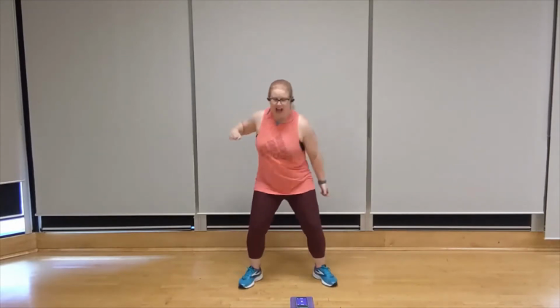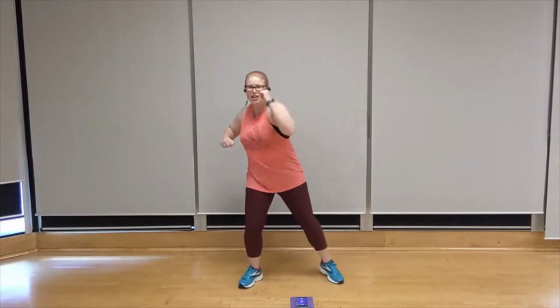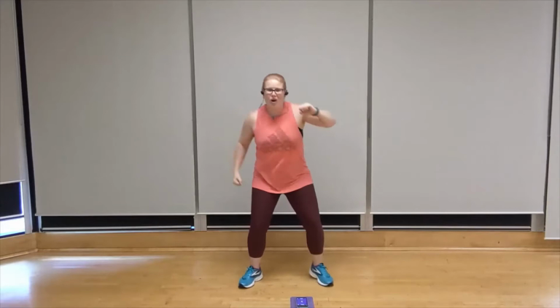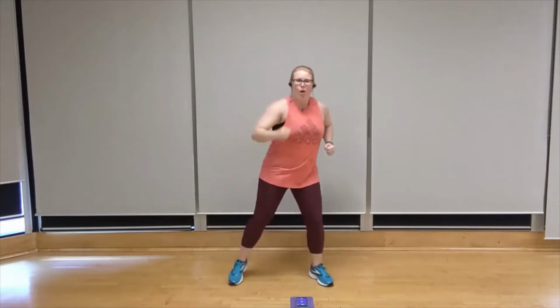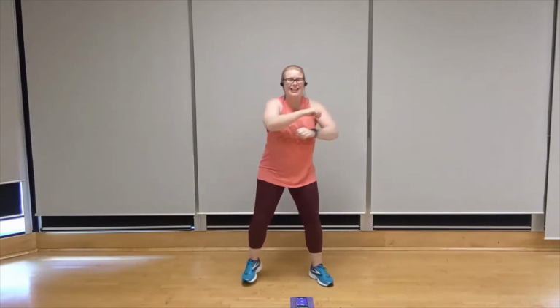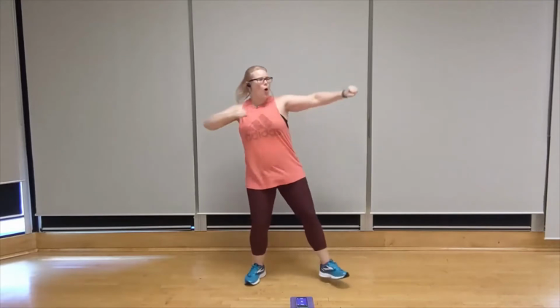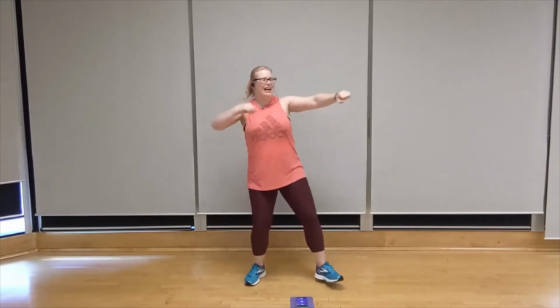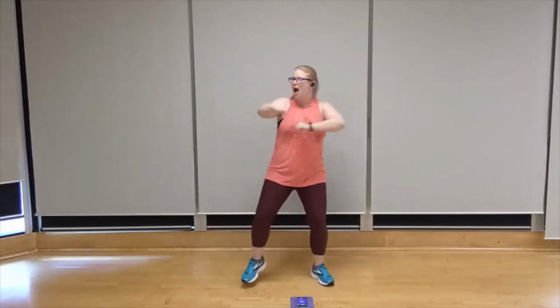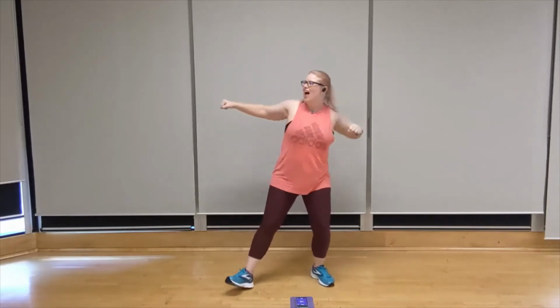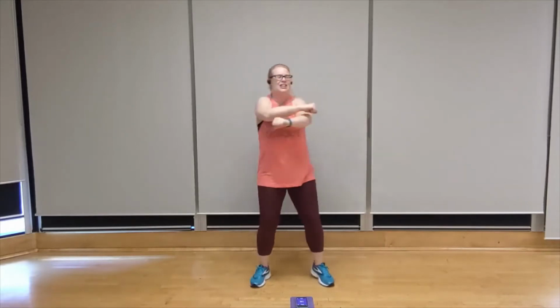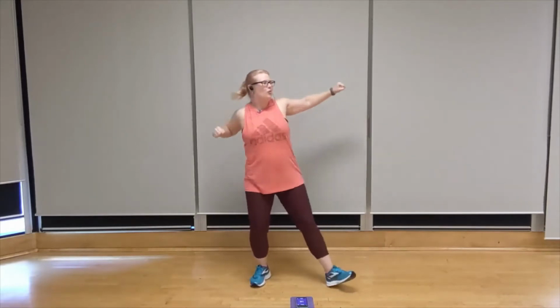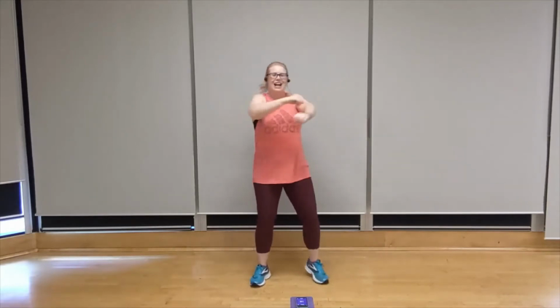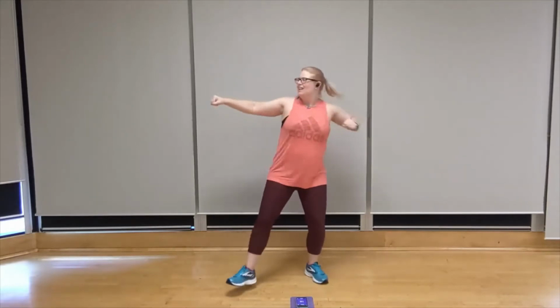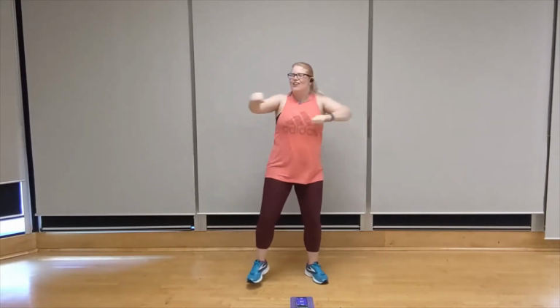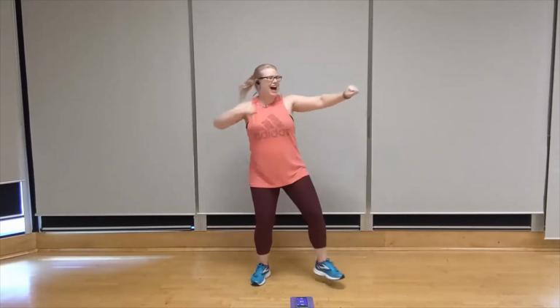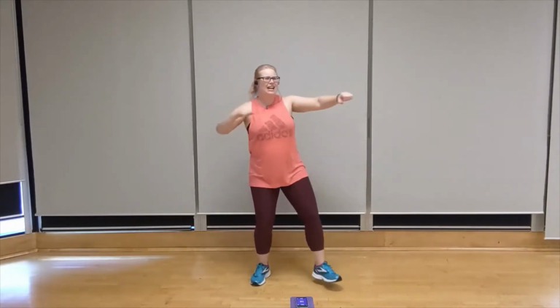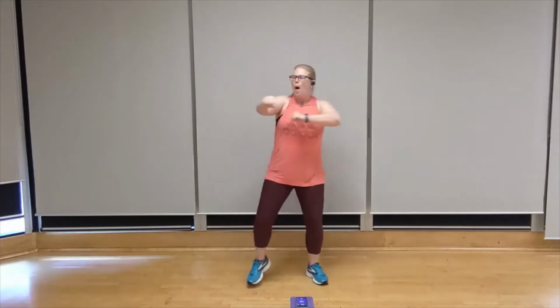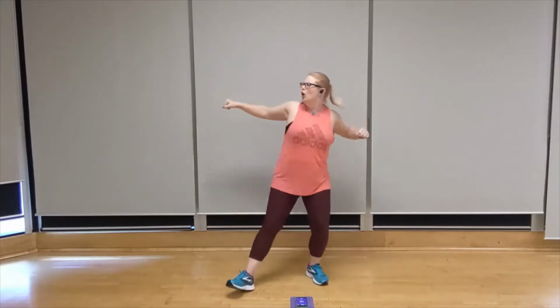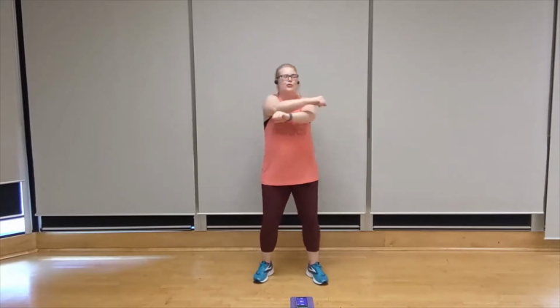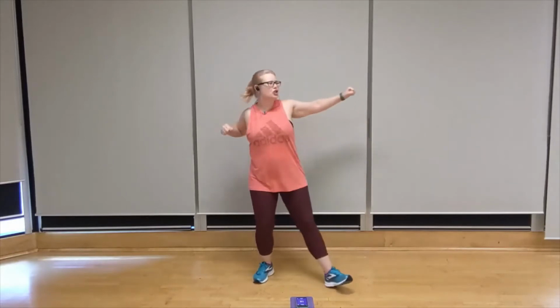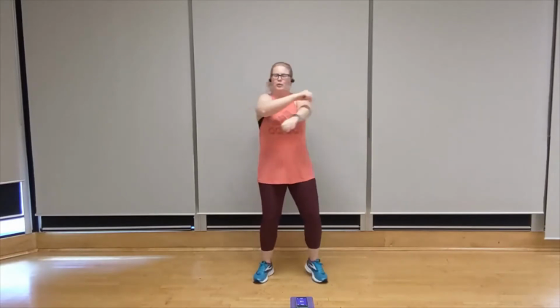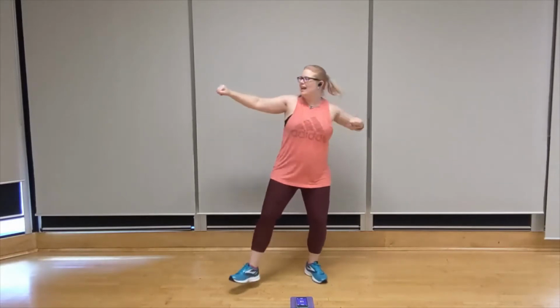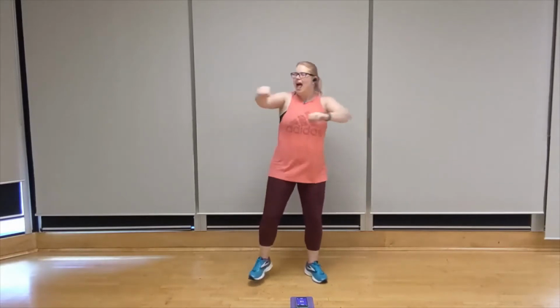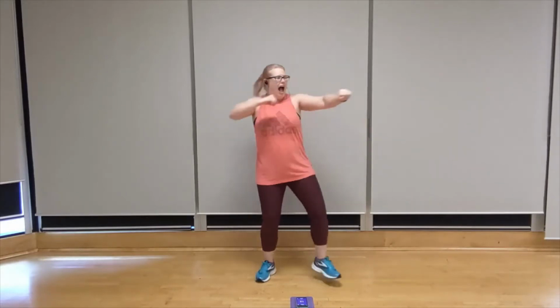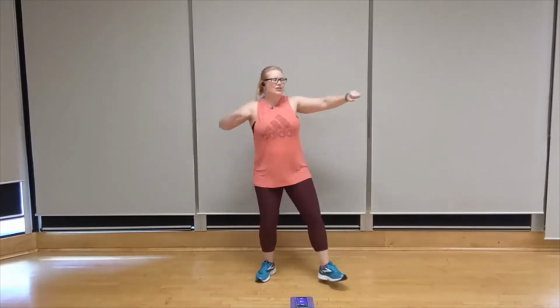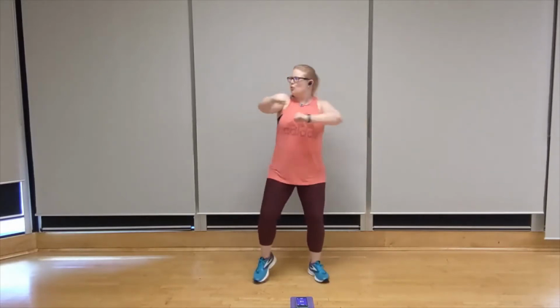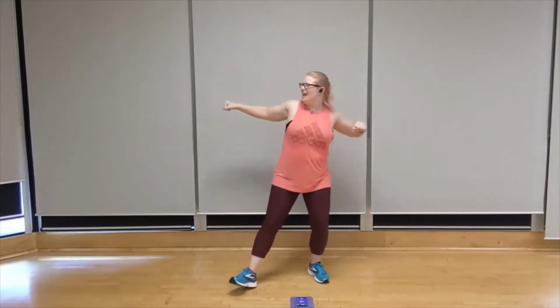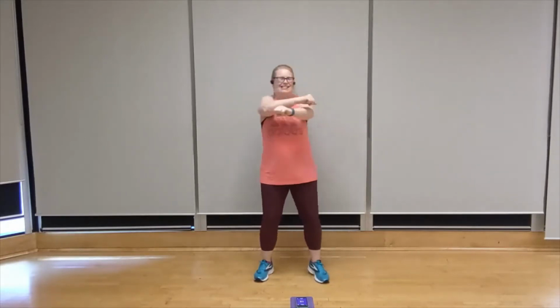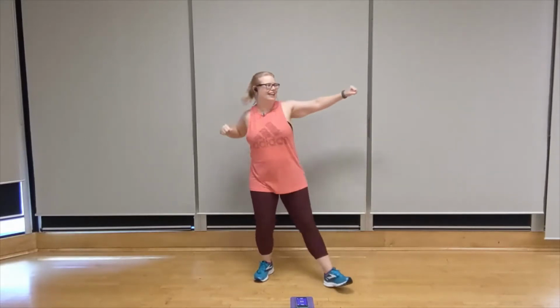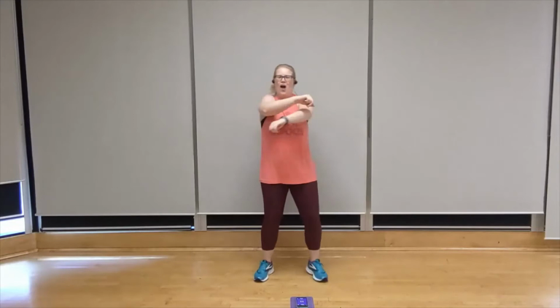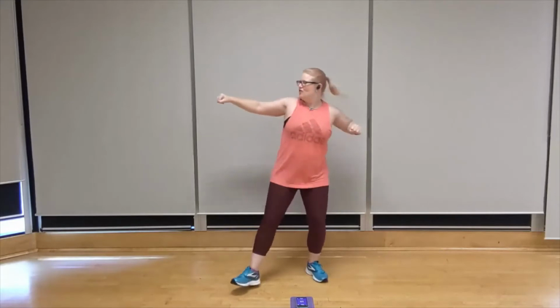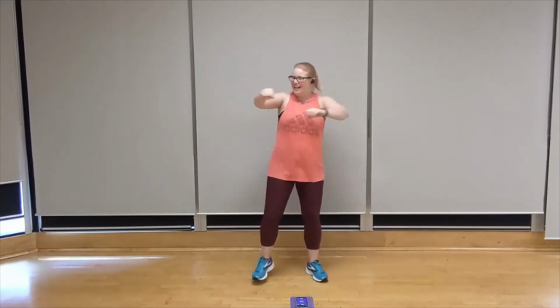Two, one, let's go. Left, left, left. That's it. Holding that shoulder back as you squeeze. You got it.